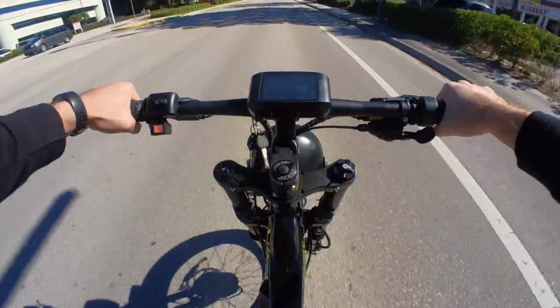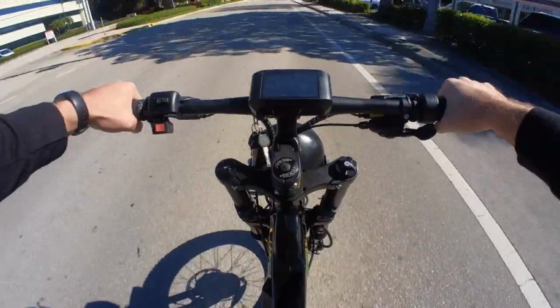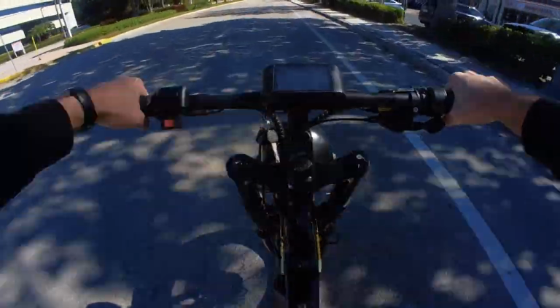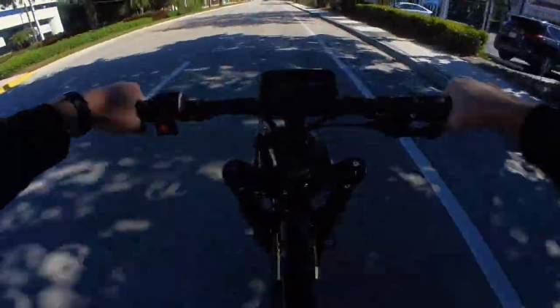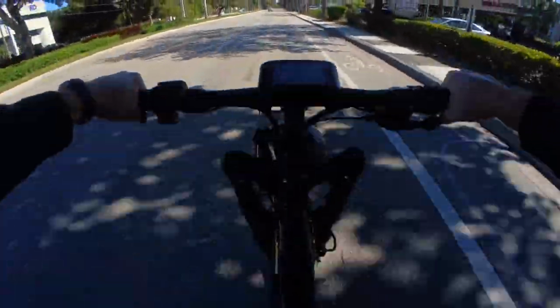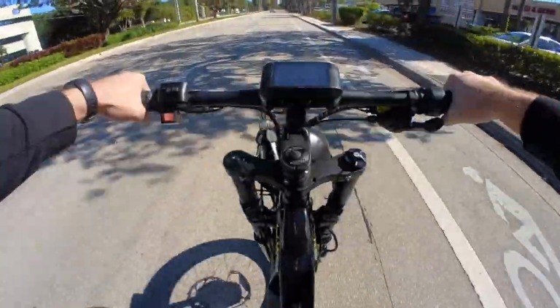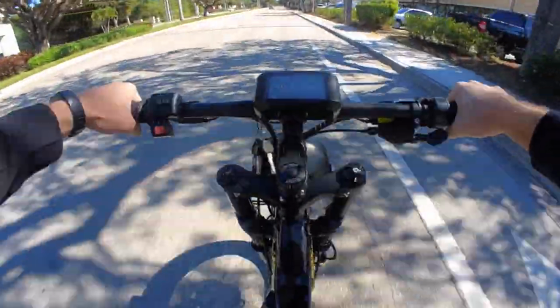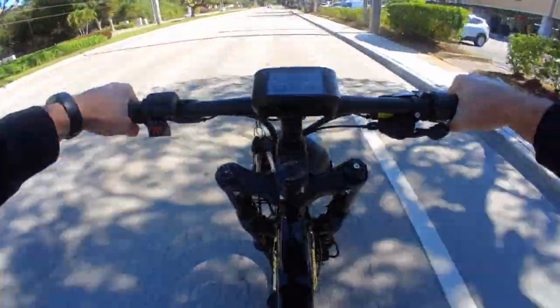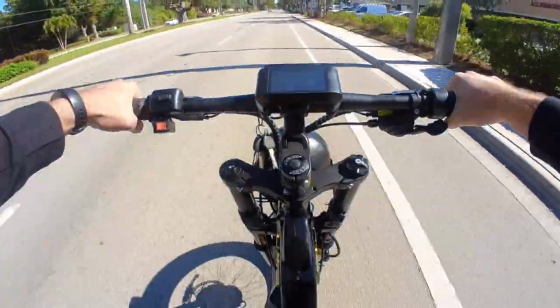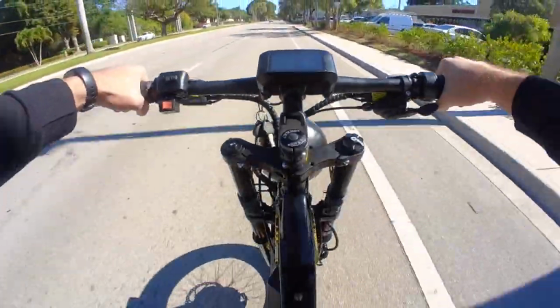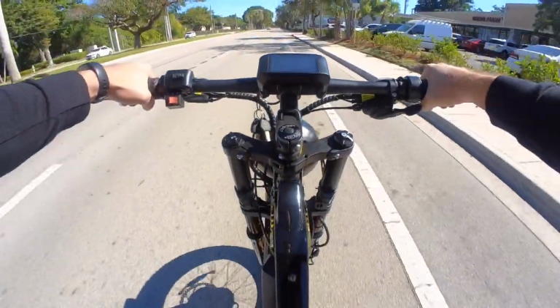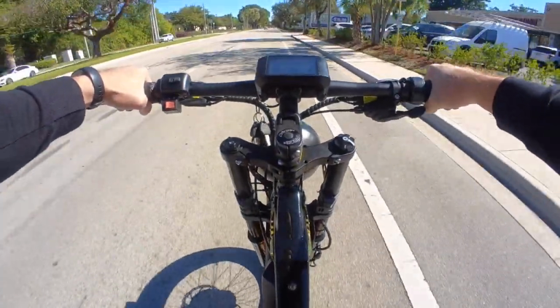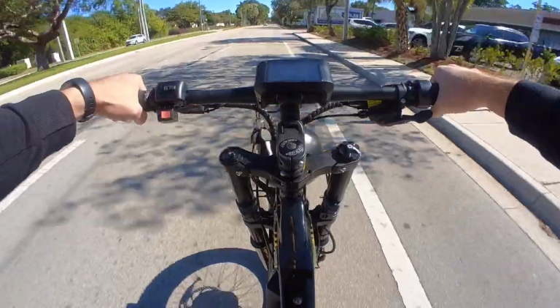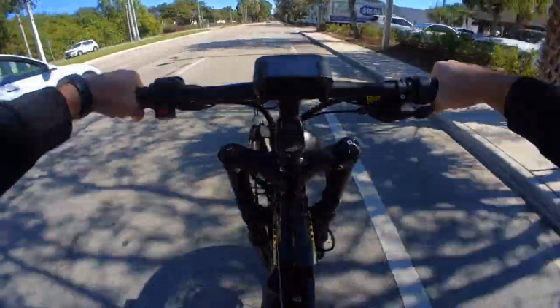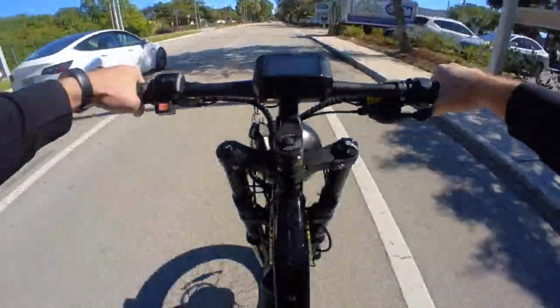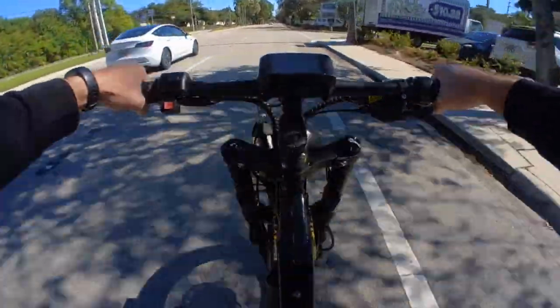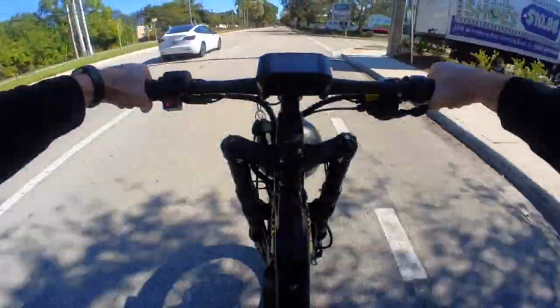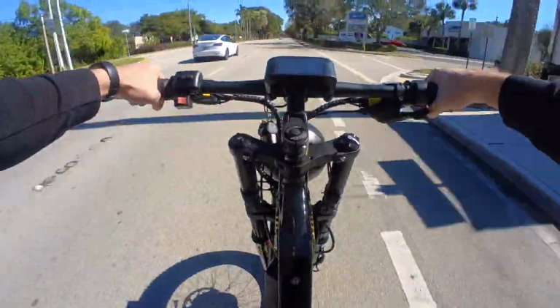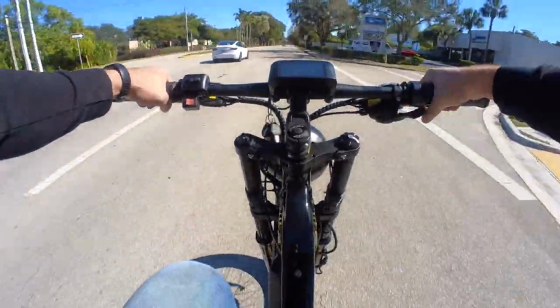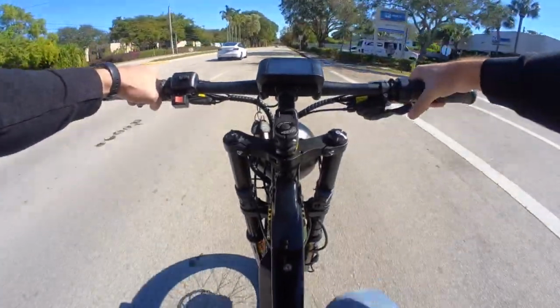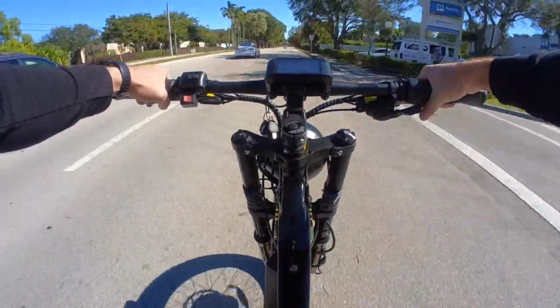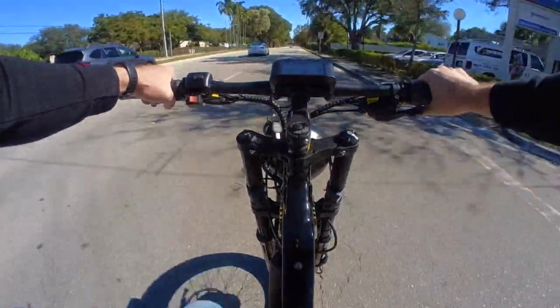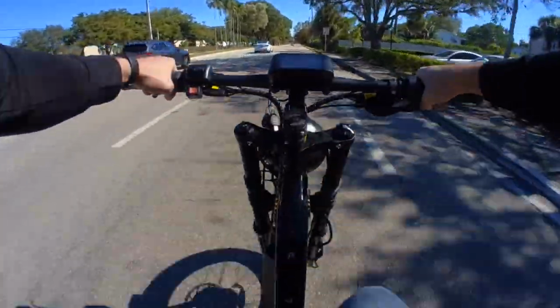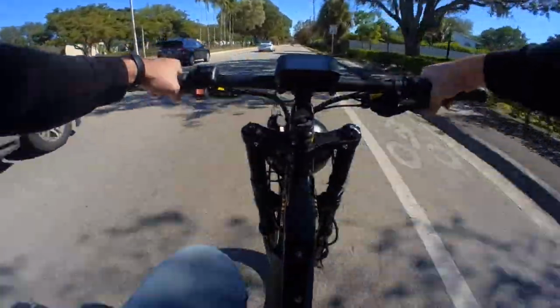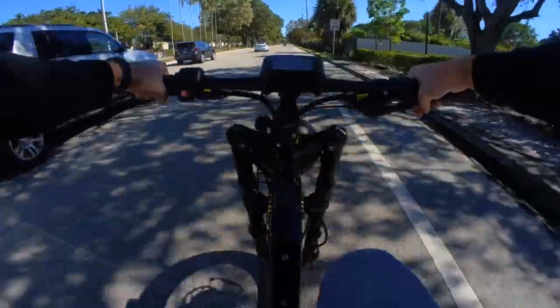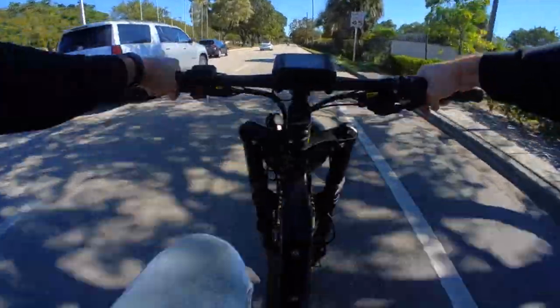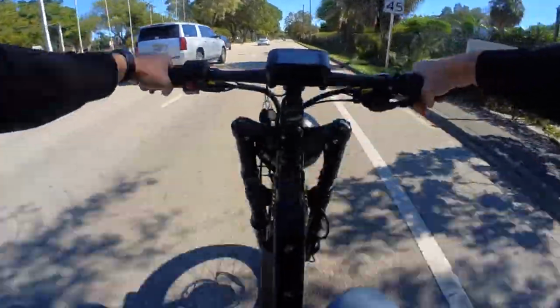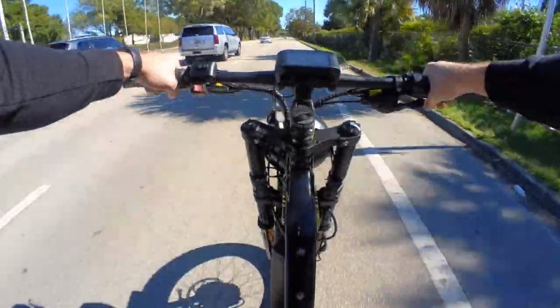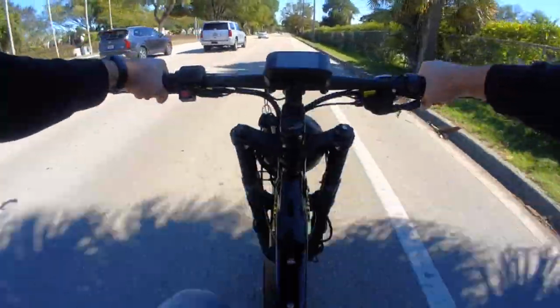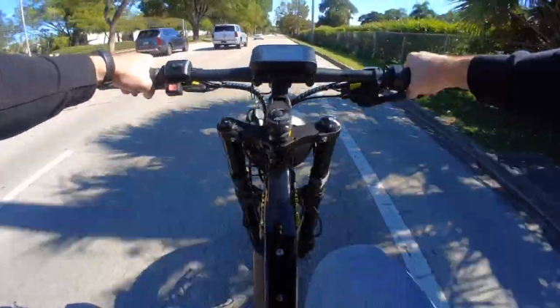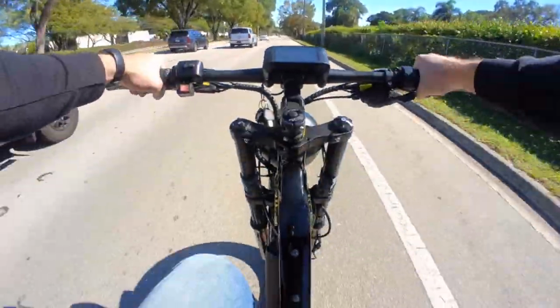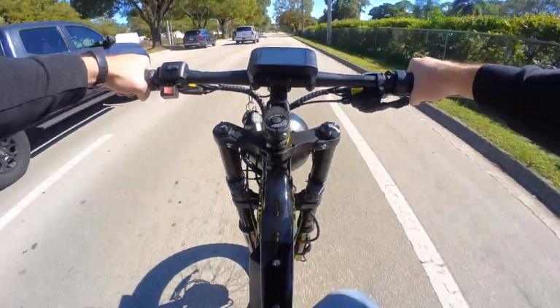The other downside of the bike is the weight. 95 pounds is heavy with a capital H-E-A-V-Y. You can drag about 20 pounds out of the bike by removing the batteries, but it's still going to be a heavy lift into the back of a truck.